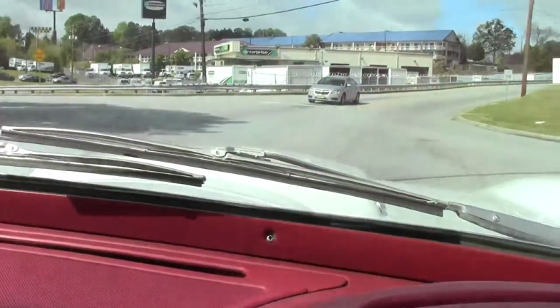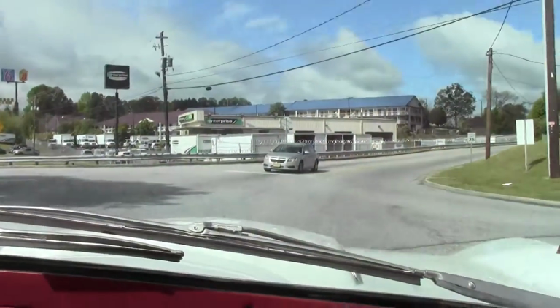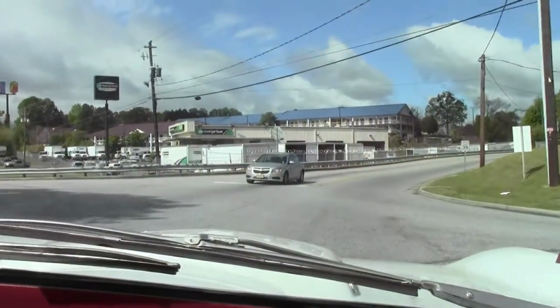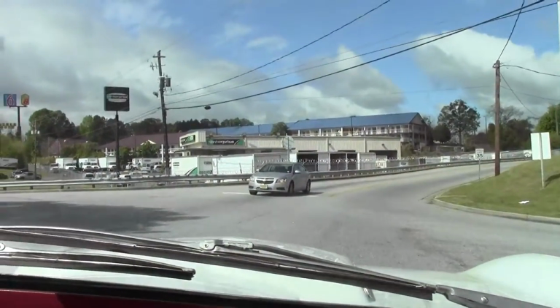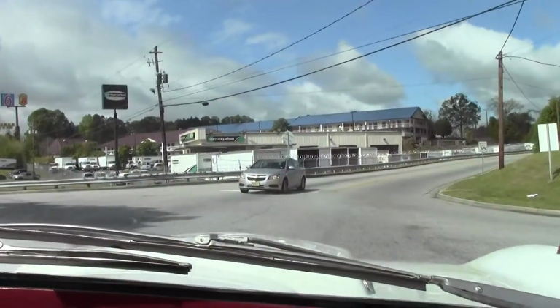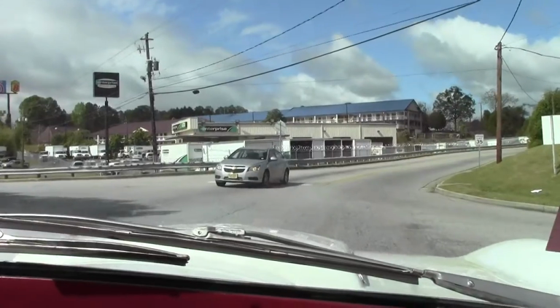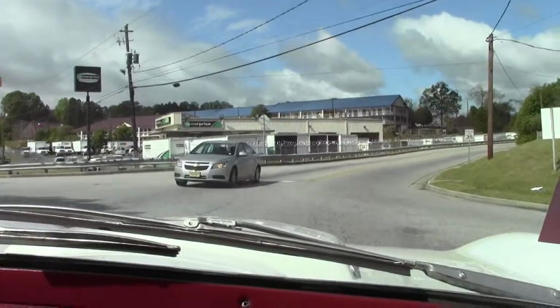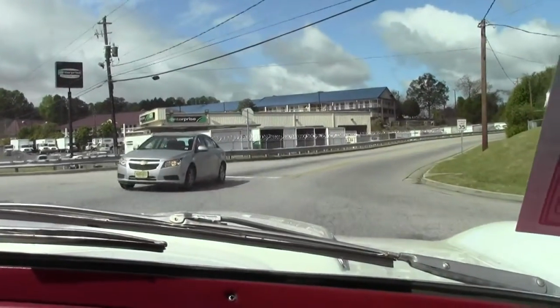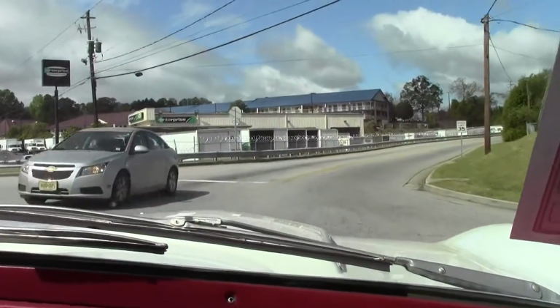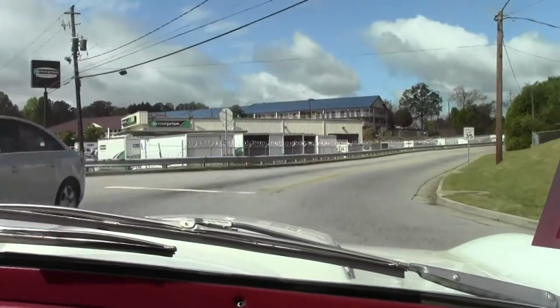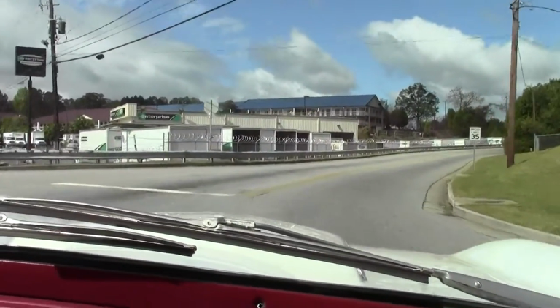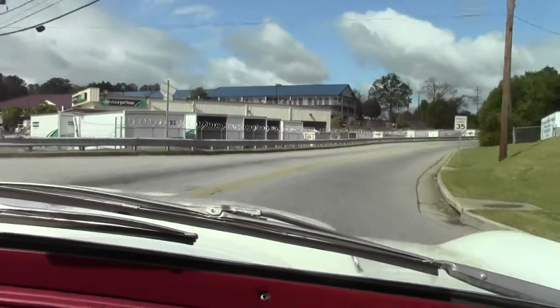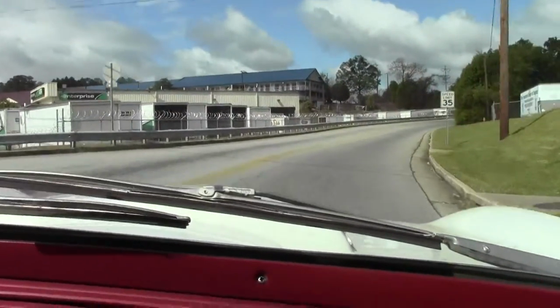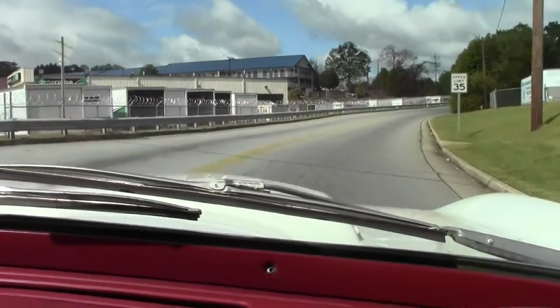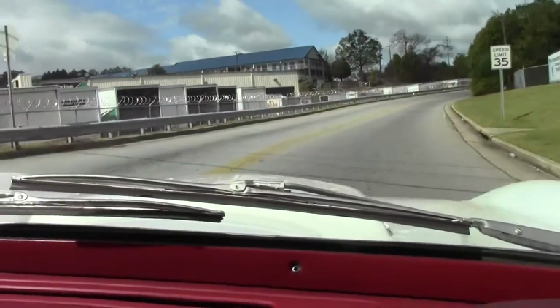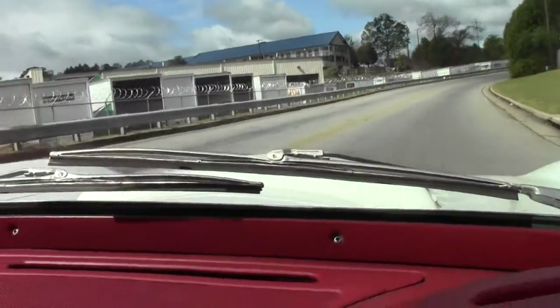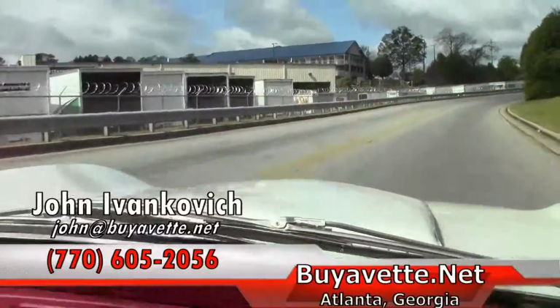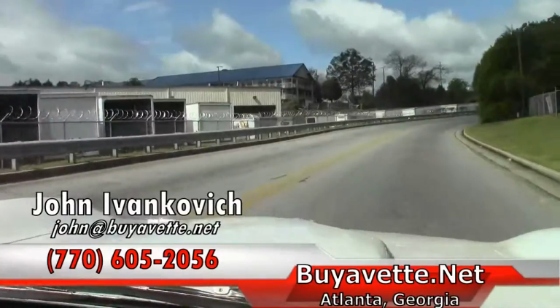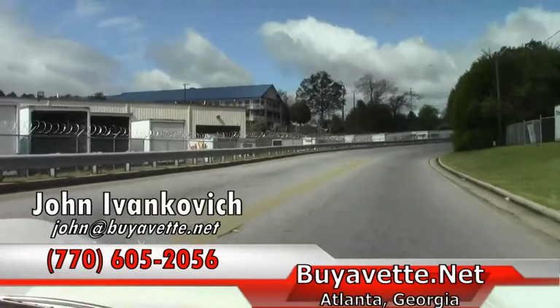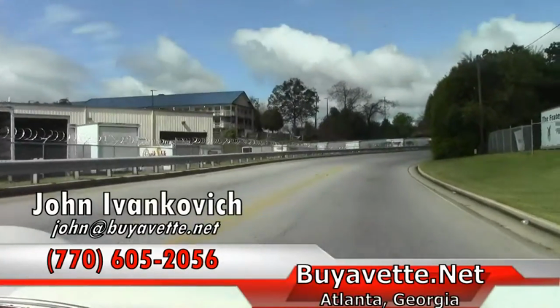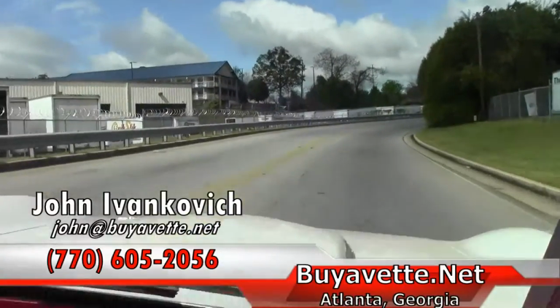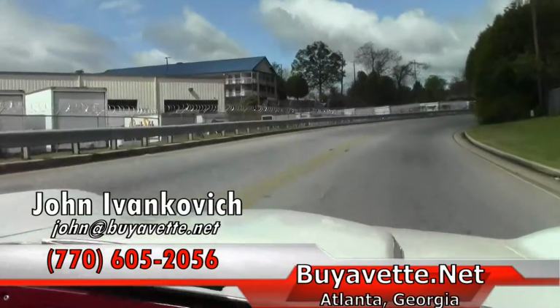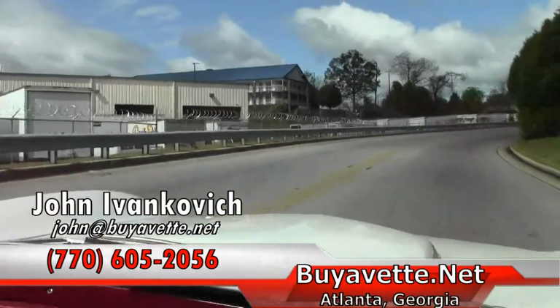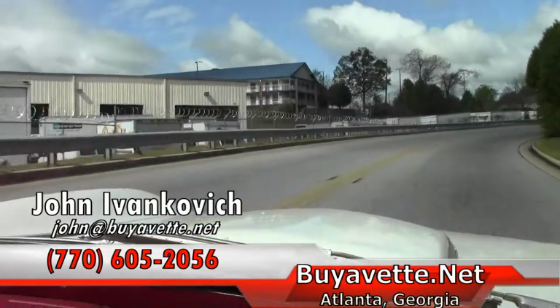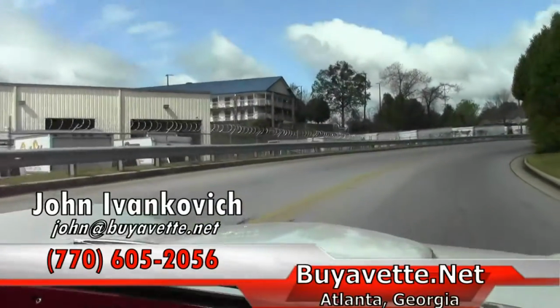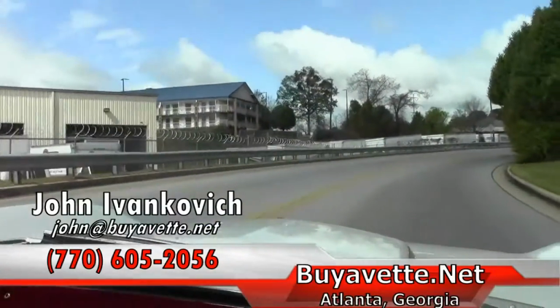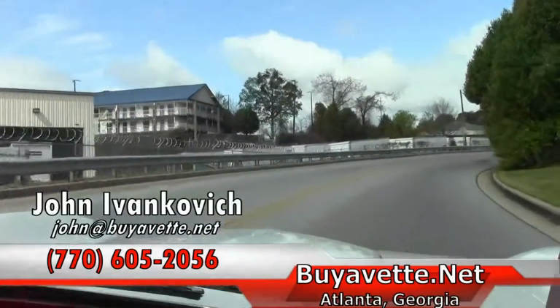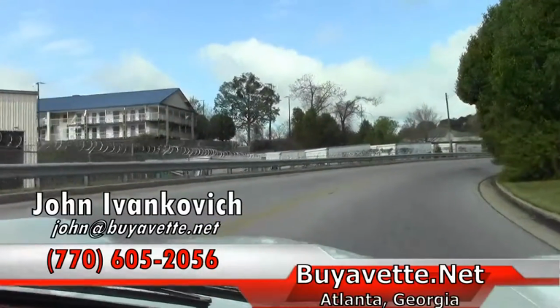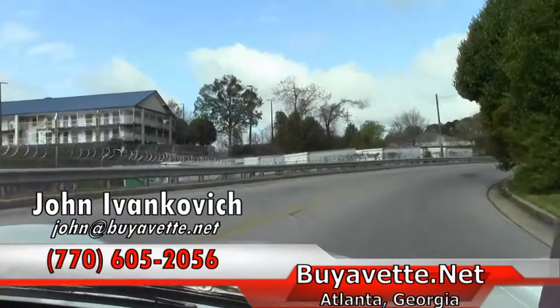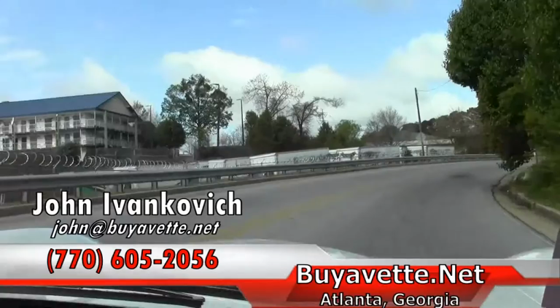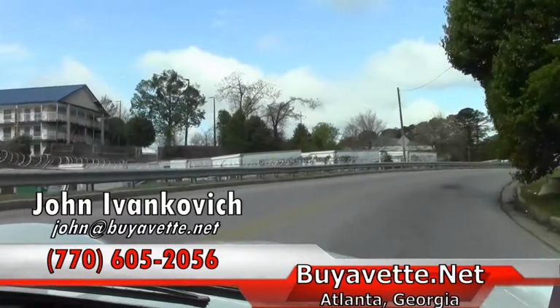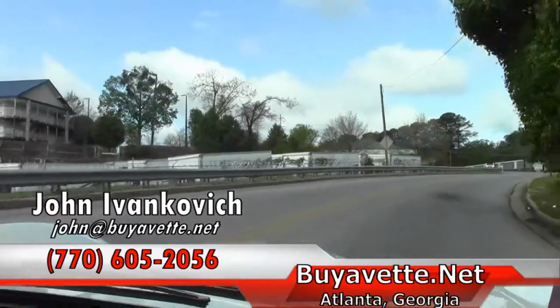And folks, as usual, if I can help you with this or any of our hundreds of Corvettes in stock, 770-605-2056. Or John at myevent.net. We'll see you out on the road.